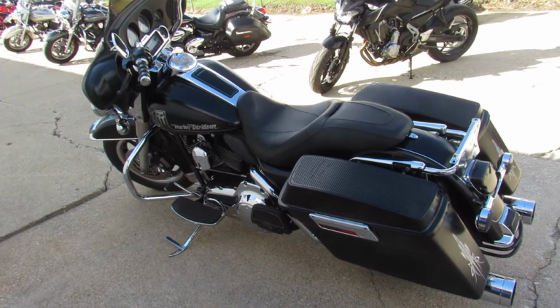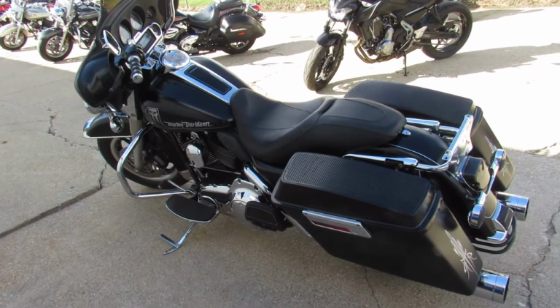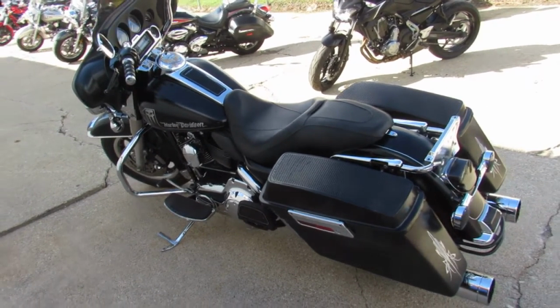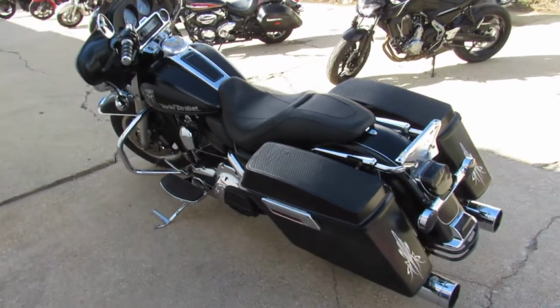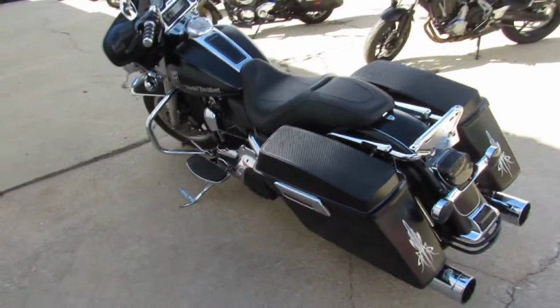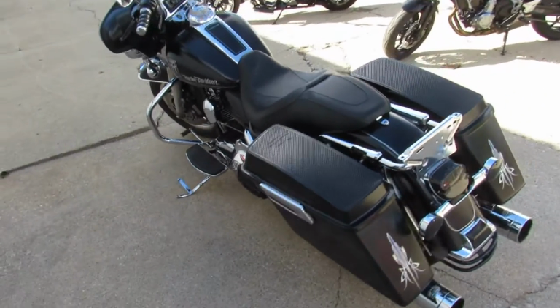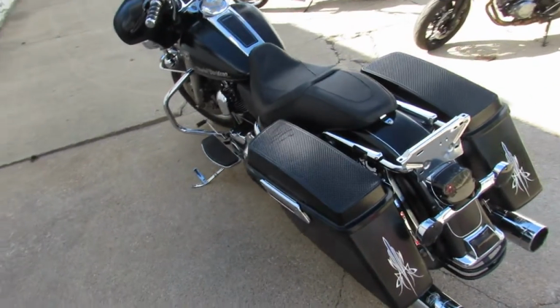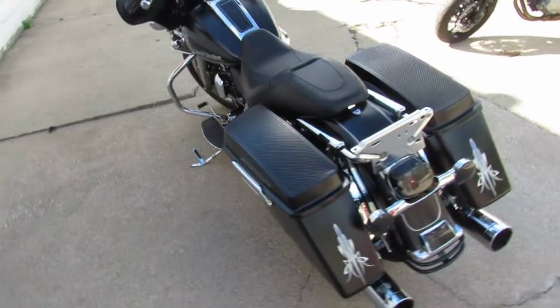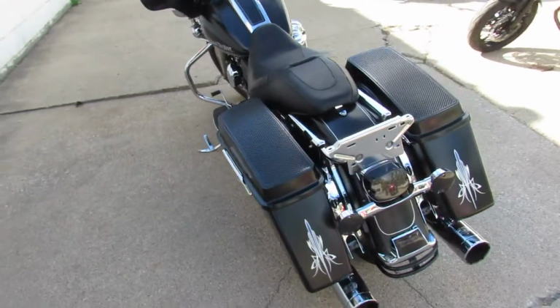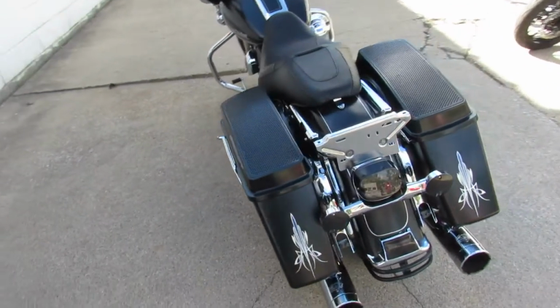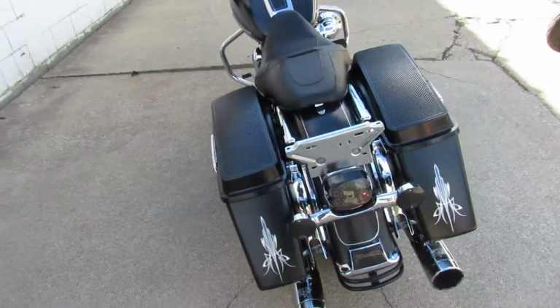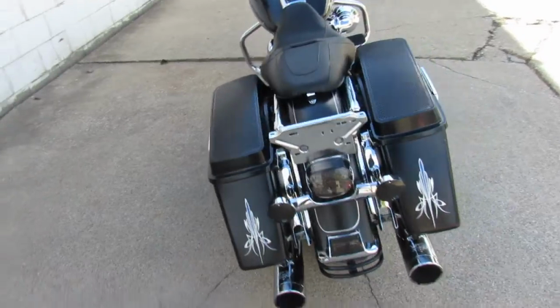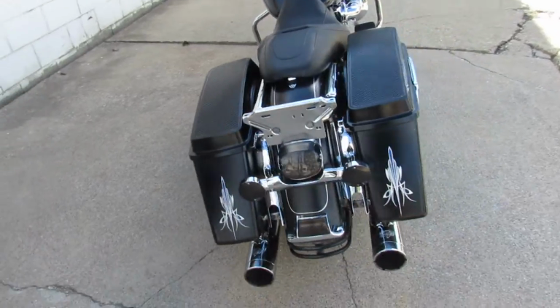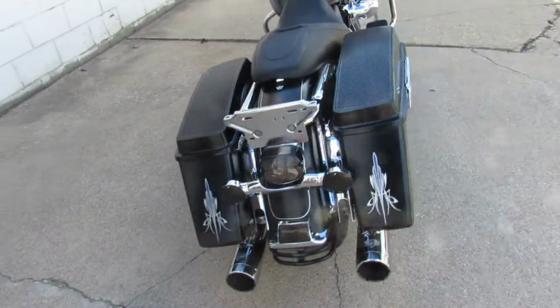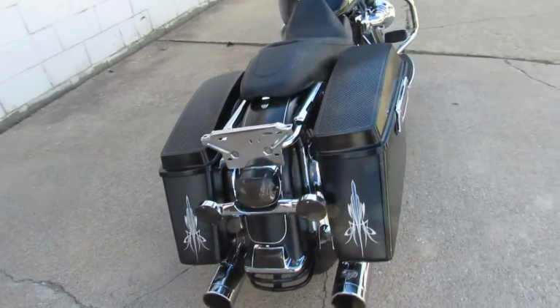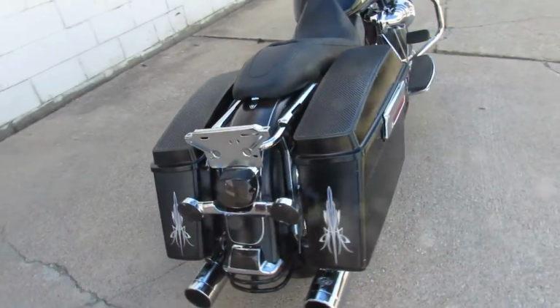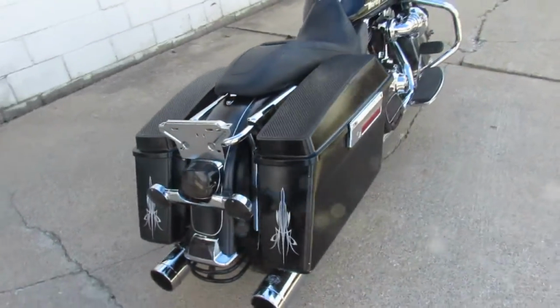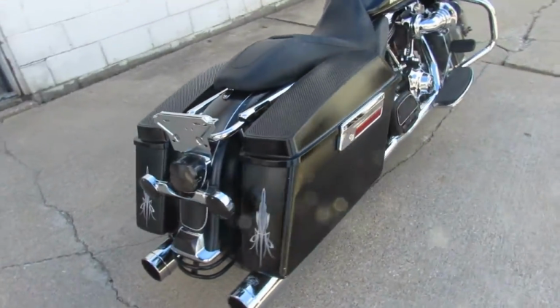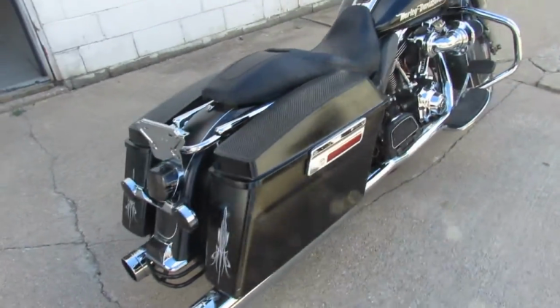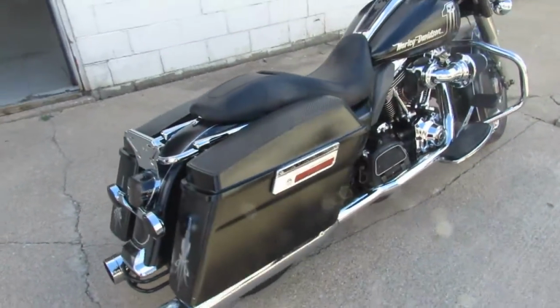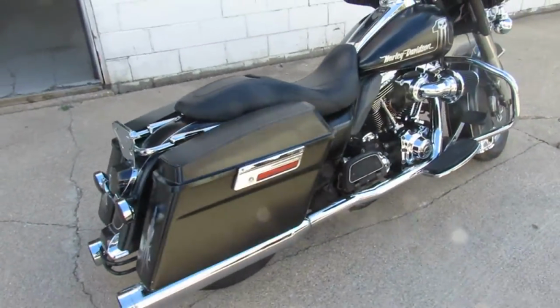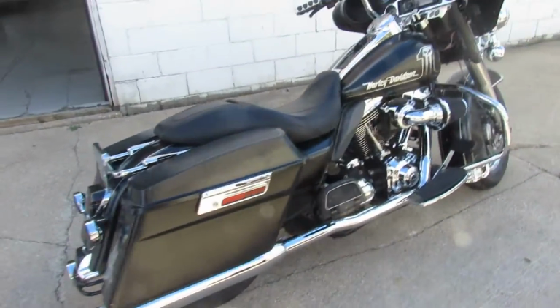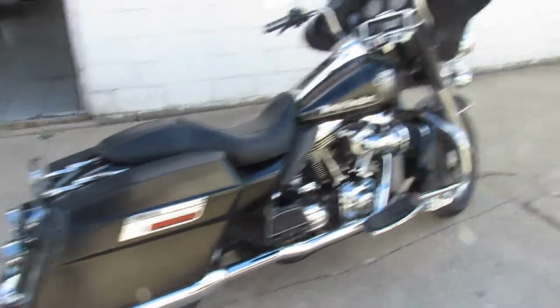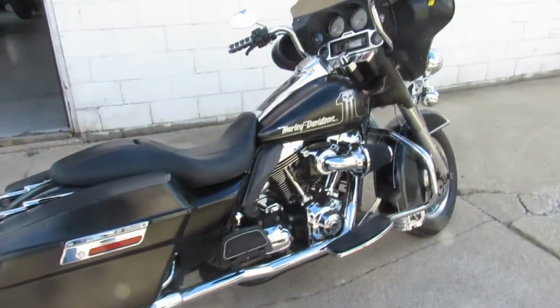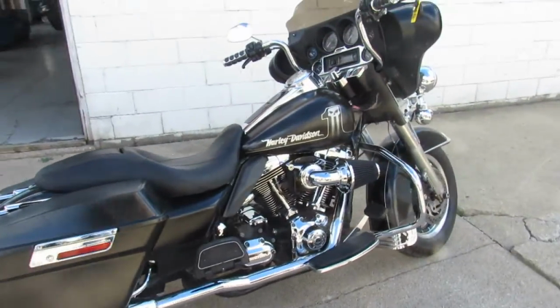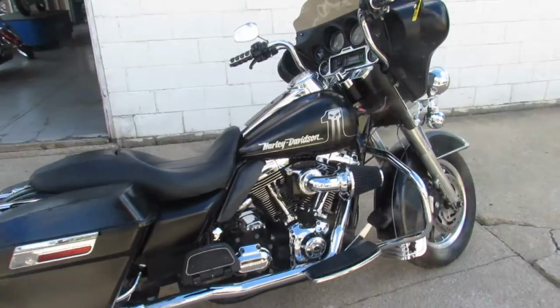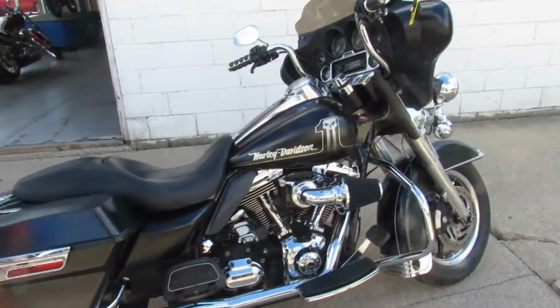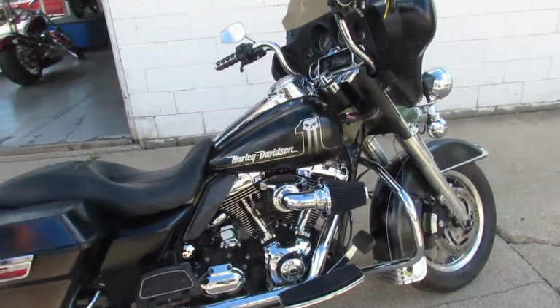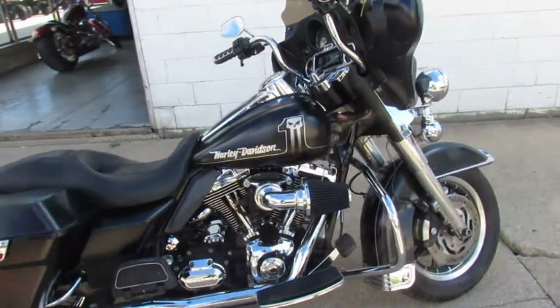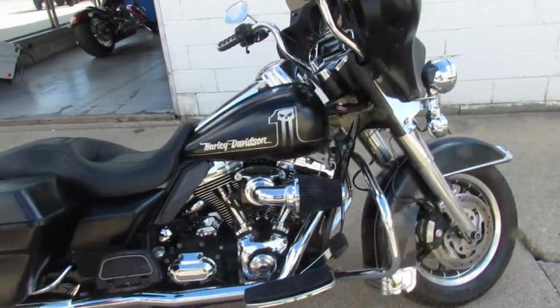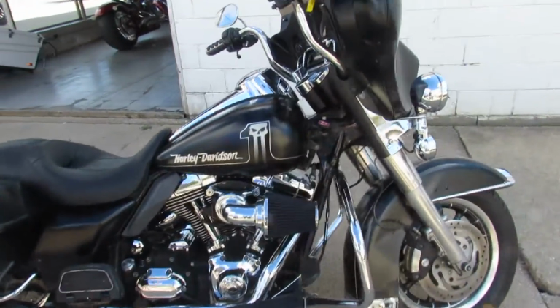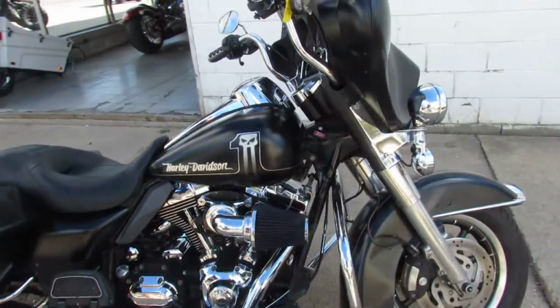Hey guys, ApprovalPowerSports.com here doing some videos on some Harleys we just got in. We're loading them up here. This one's a 2008 Electra Glide for sale. Comes with a matte black paint and custom airbrushing.